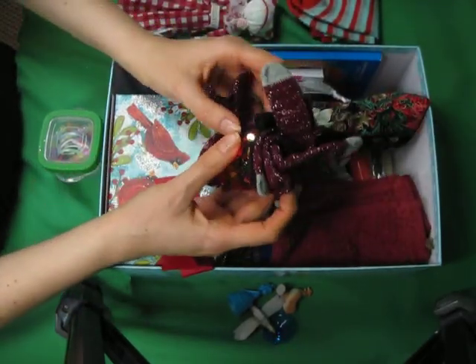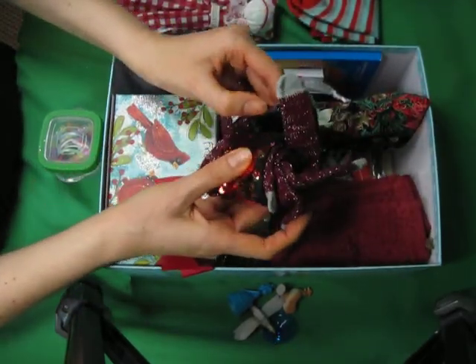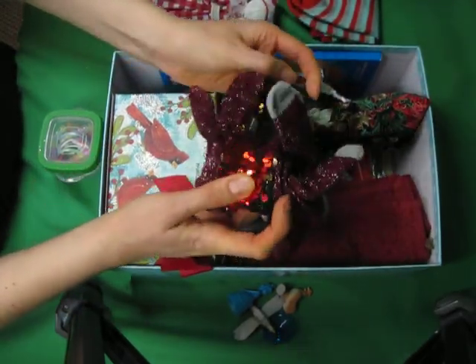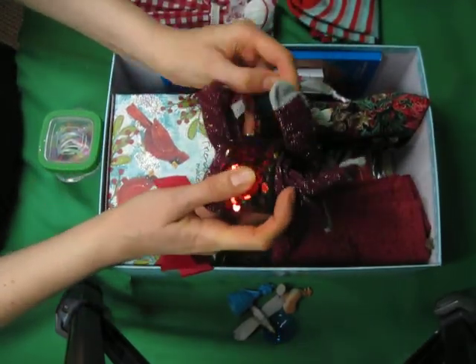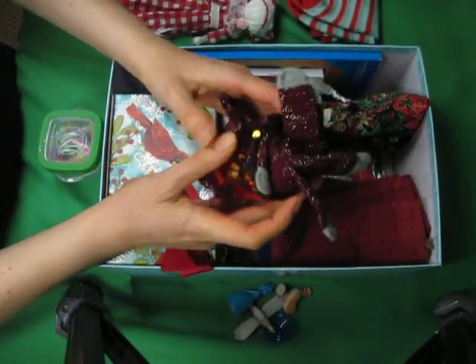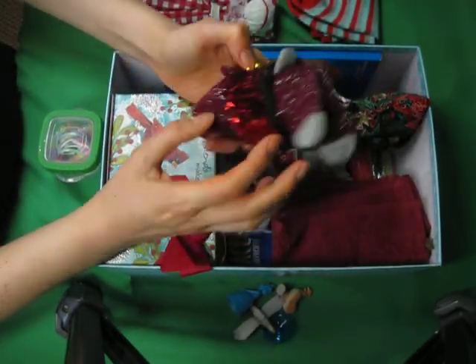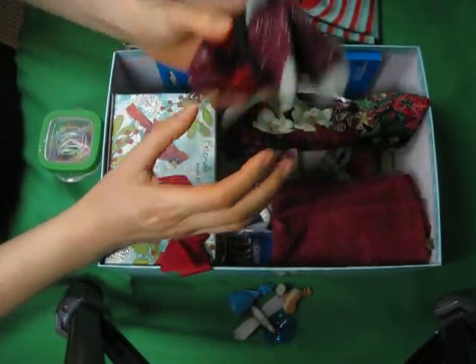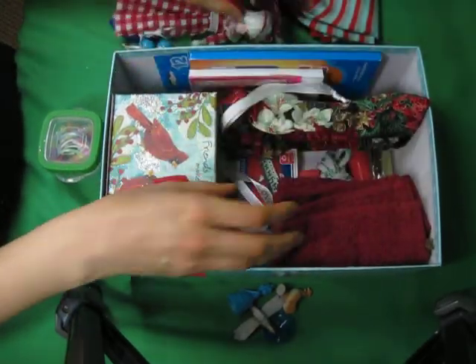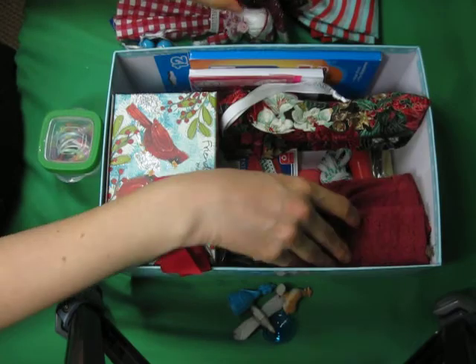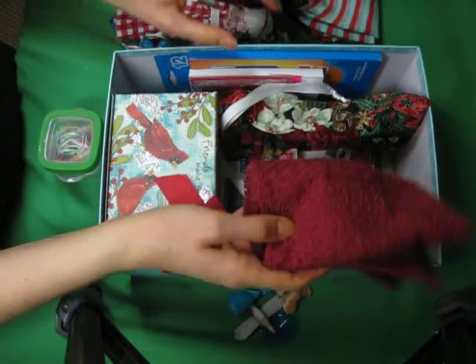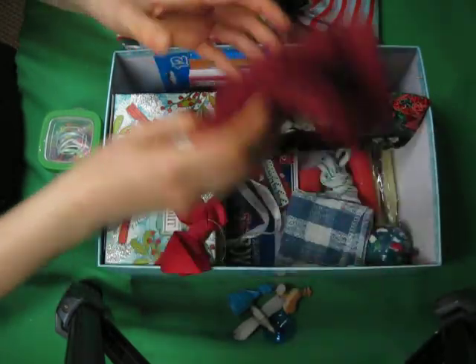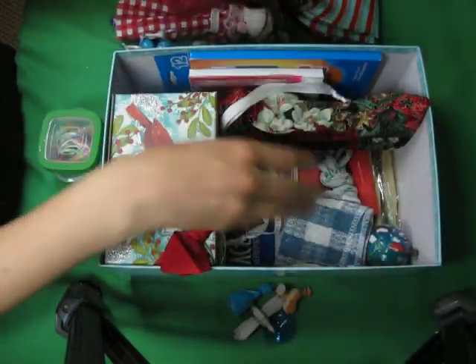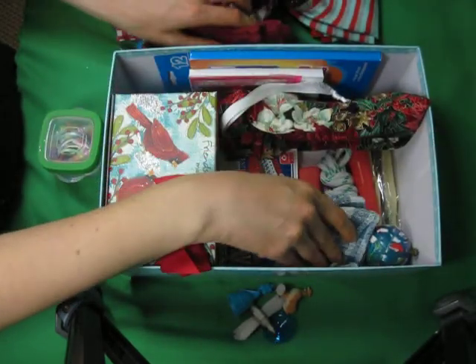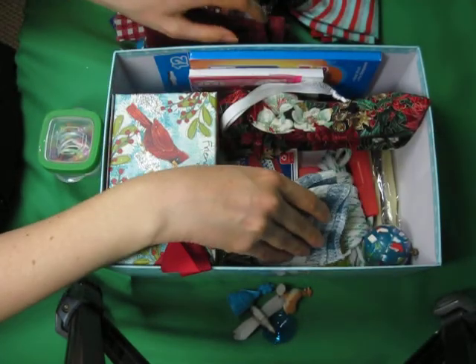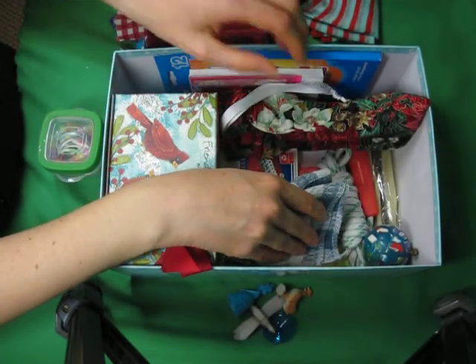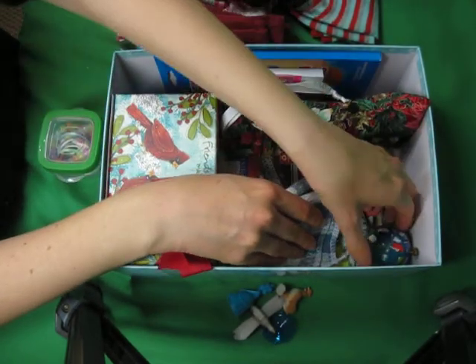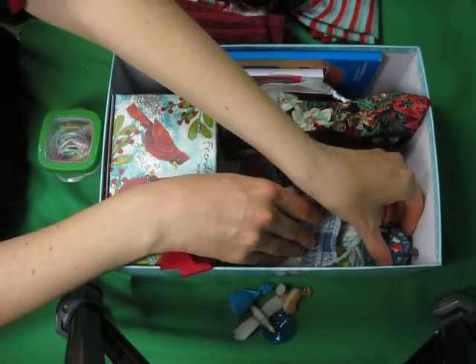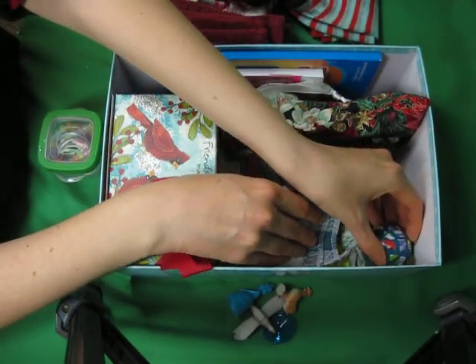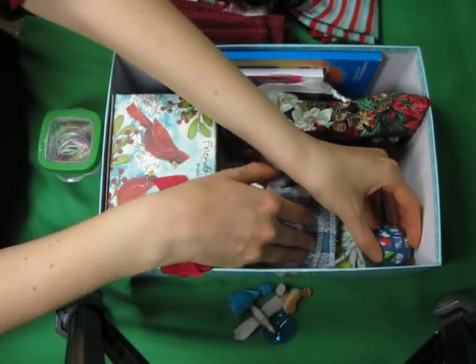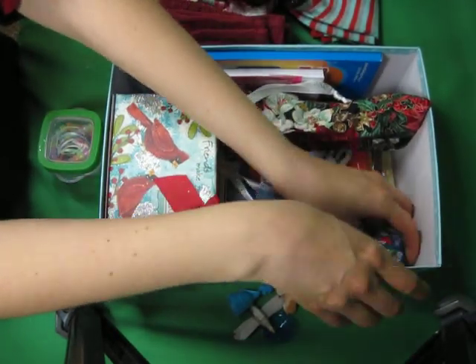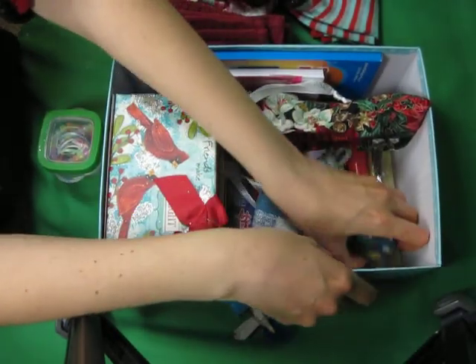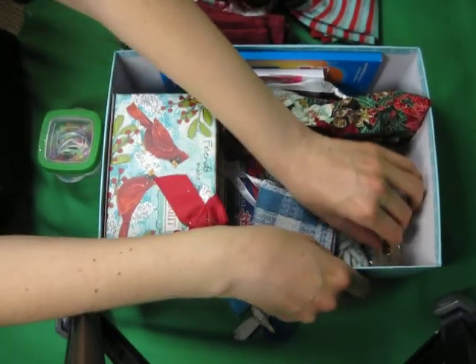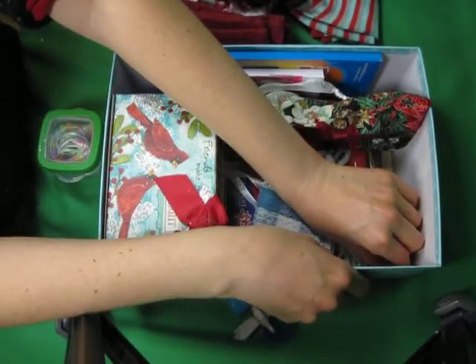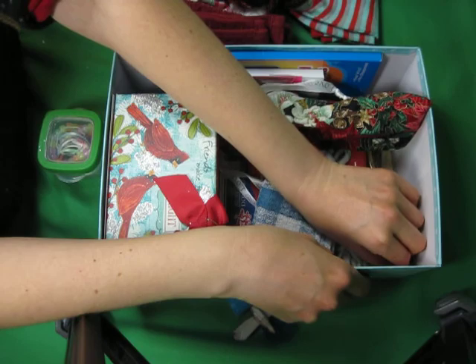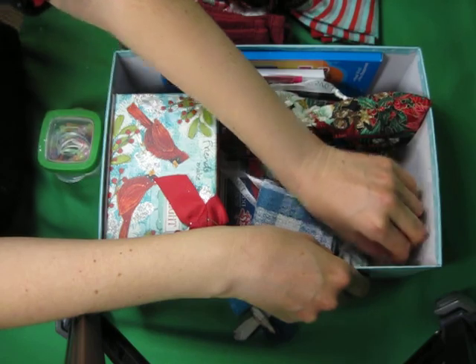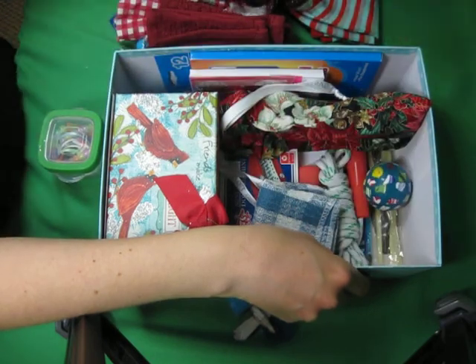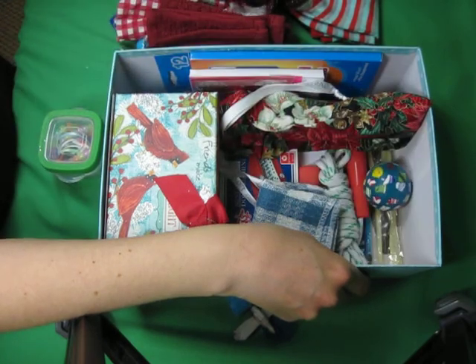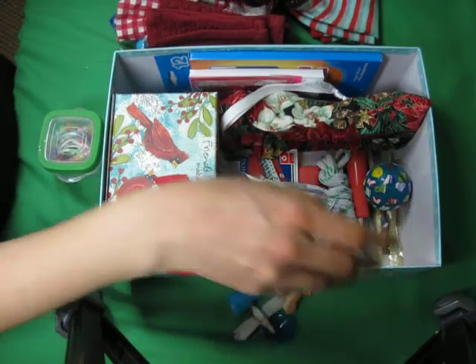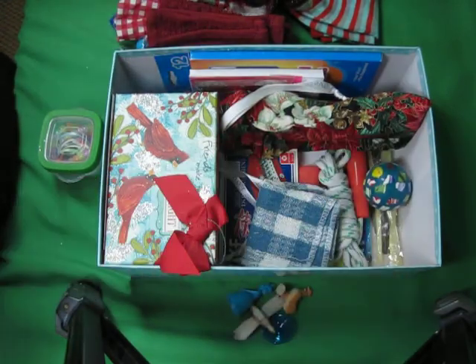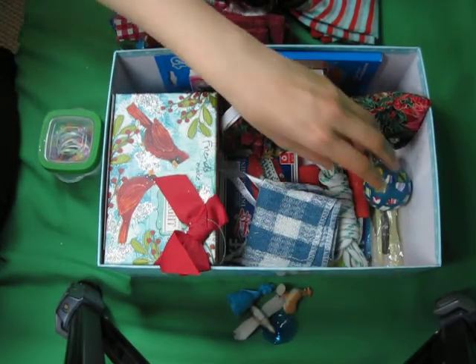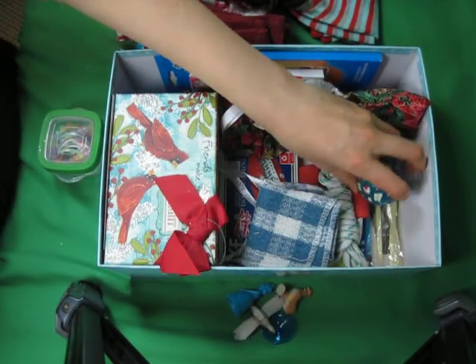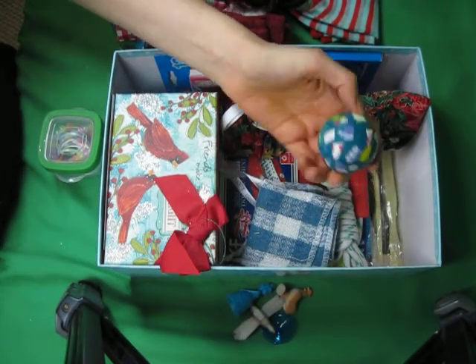A snap bracelet. A pair of gloves. A washcloth. Good thing I unpacked this — there was a dead stink bug in it! I tell you, those things are annoying. They get everywhere.